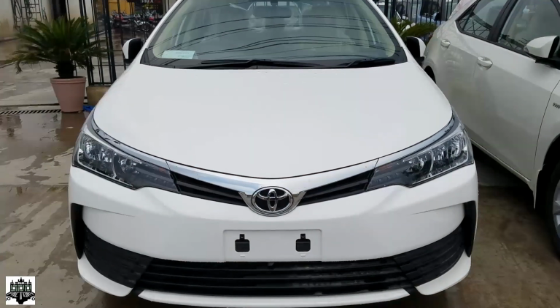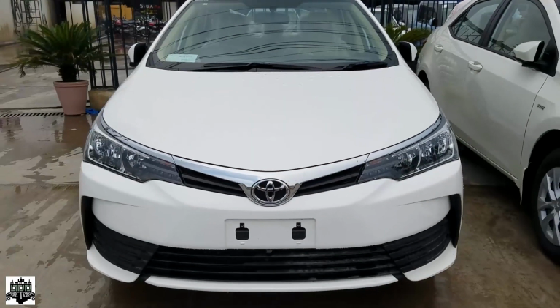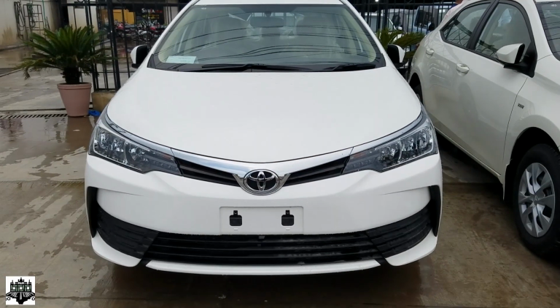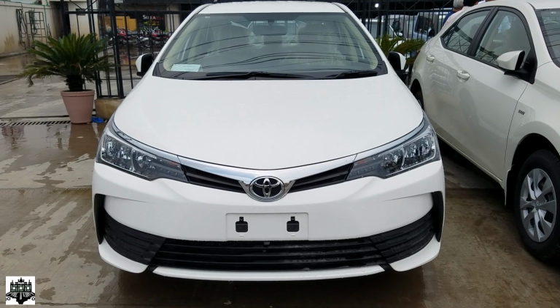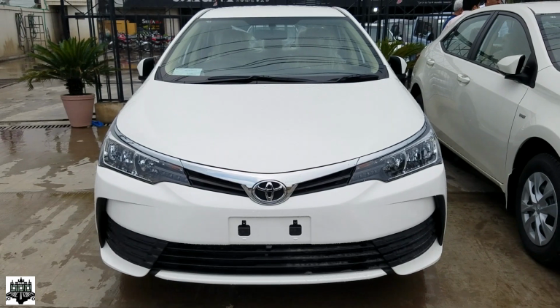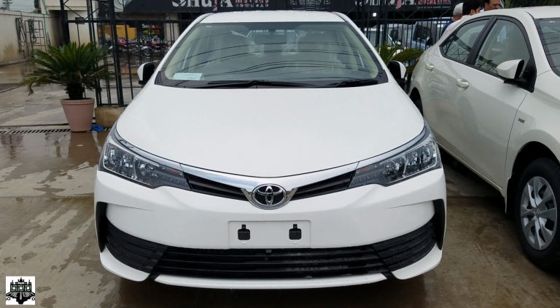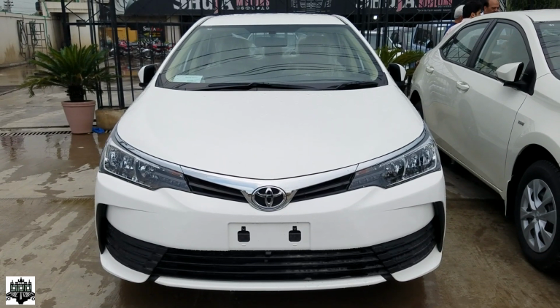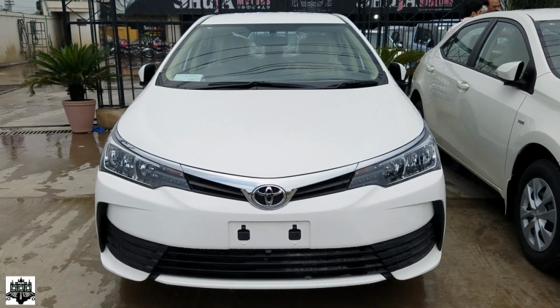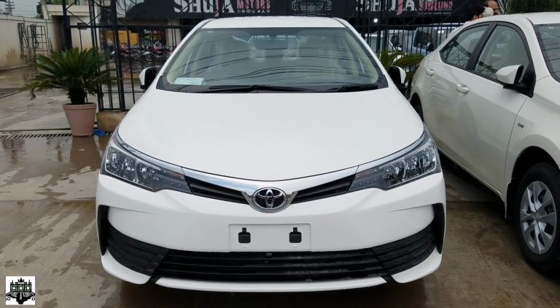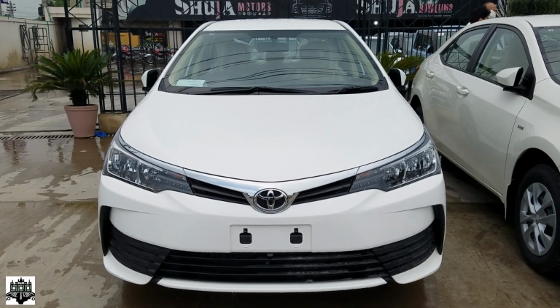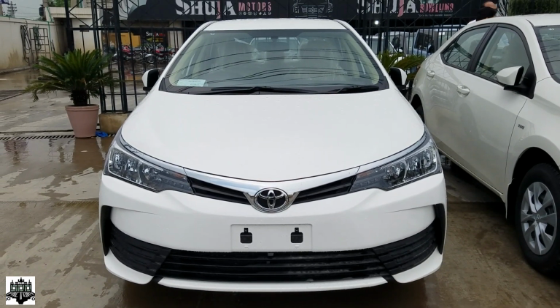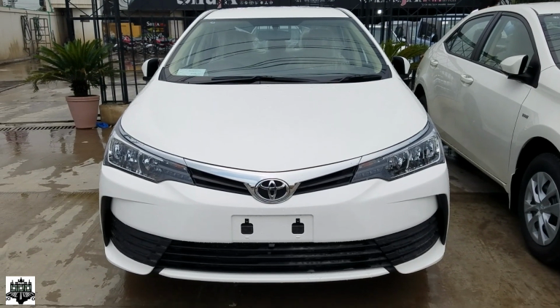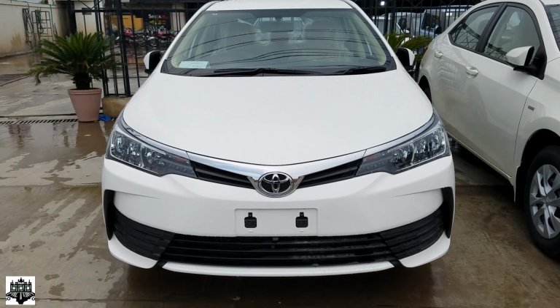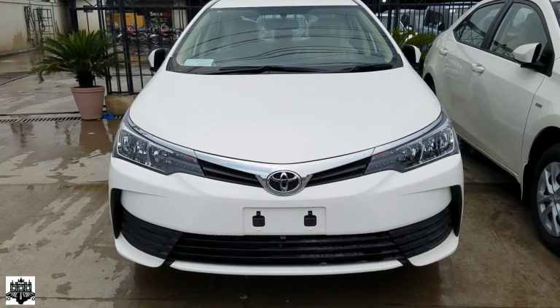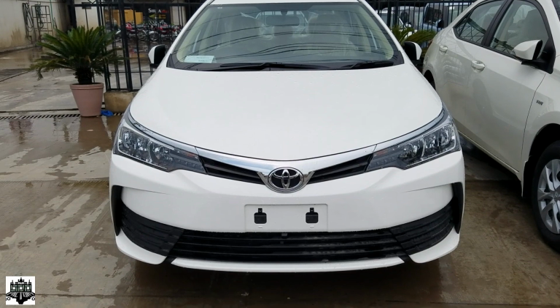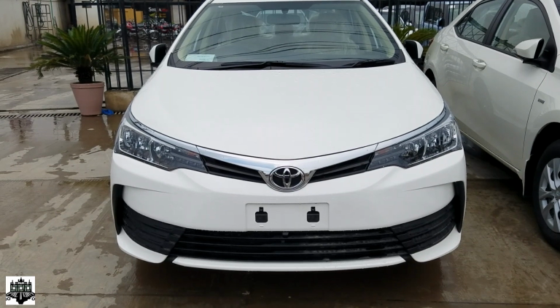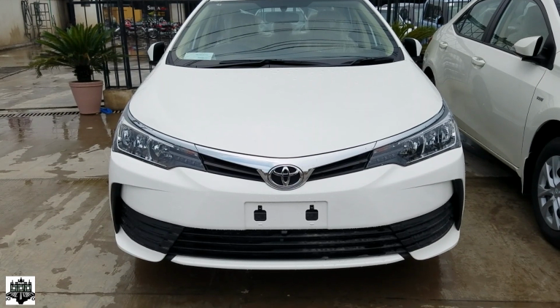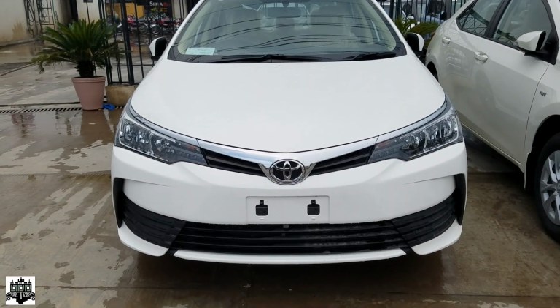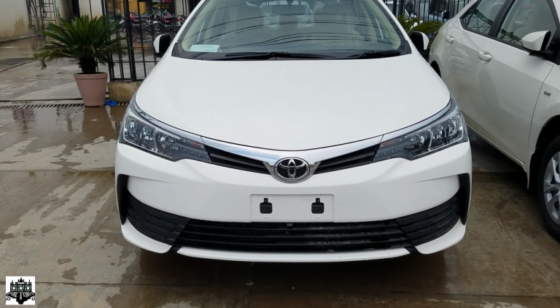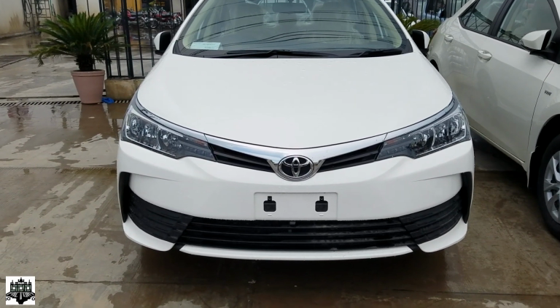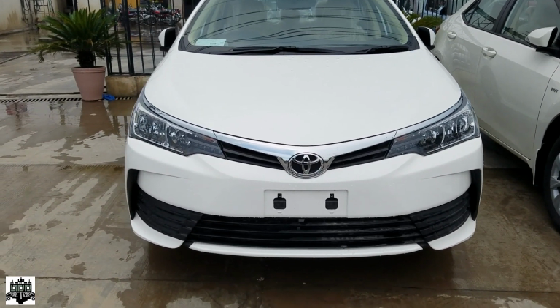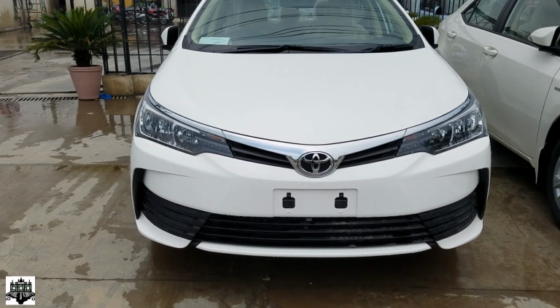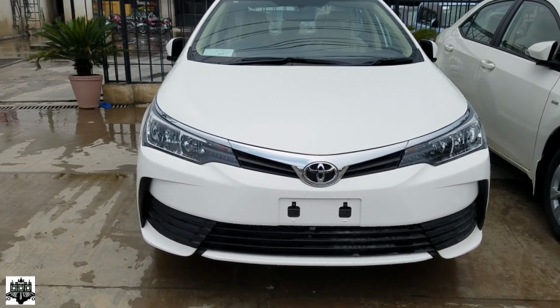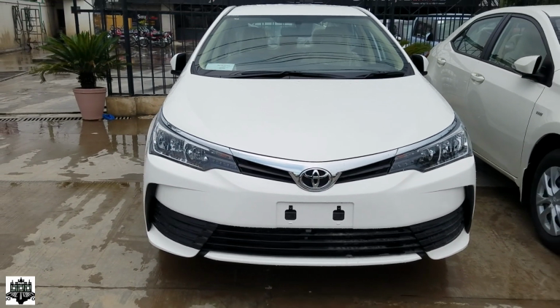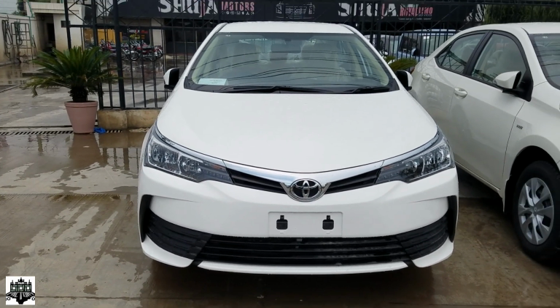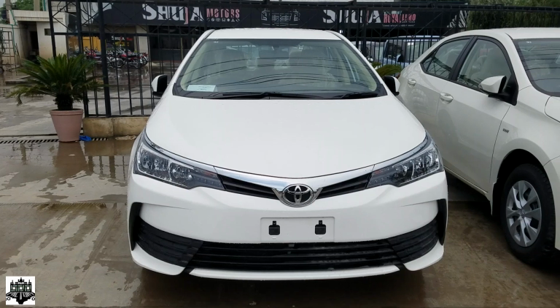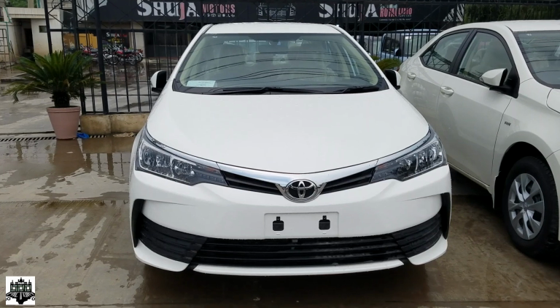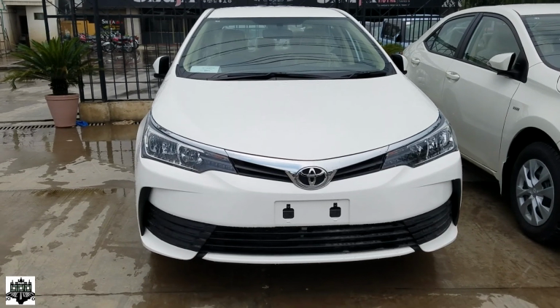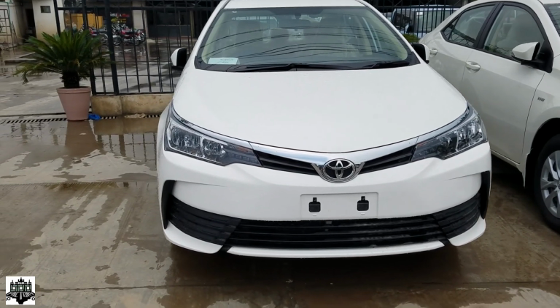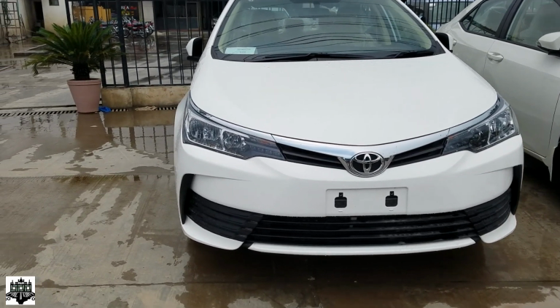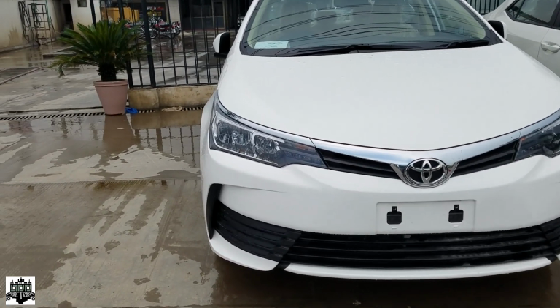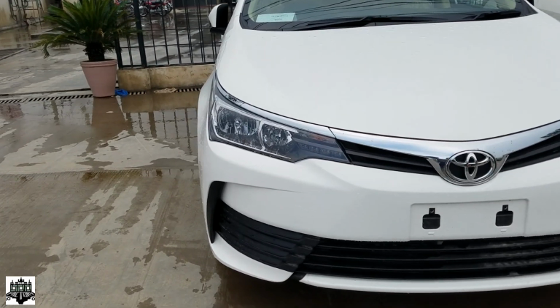Assalamualaikum guys, it's Omer Yunus and today I am proudly presenting you the all-new 11th generation Toyota Corolla facelift 2017 for Pakistan. So guys, let's have a review of this beautiful car.